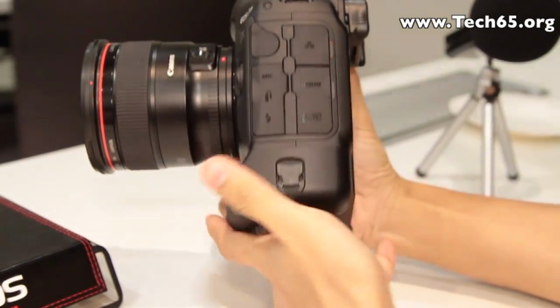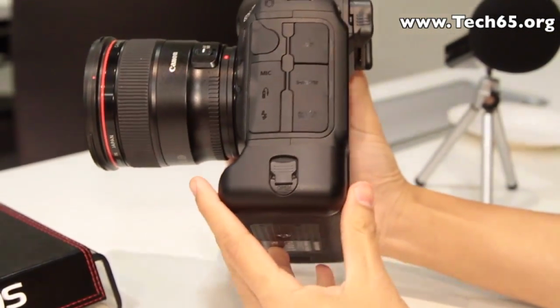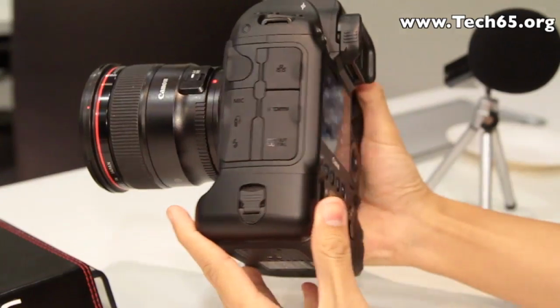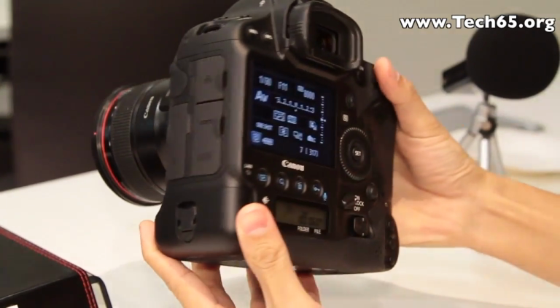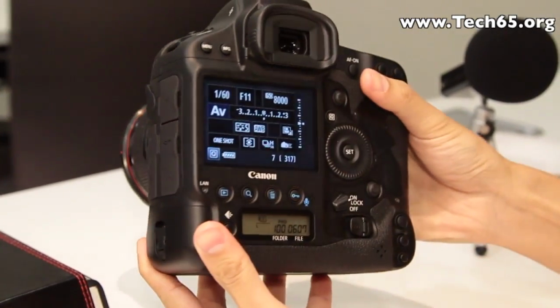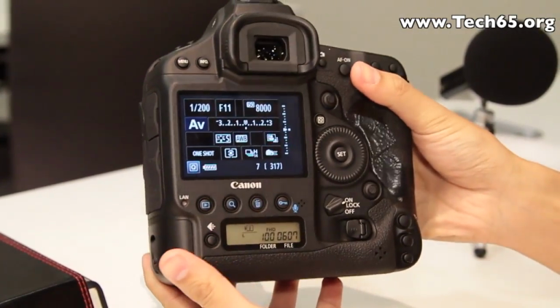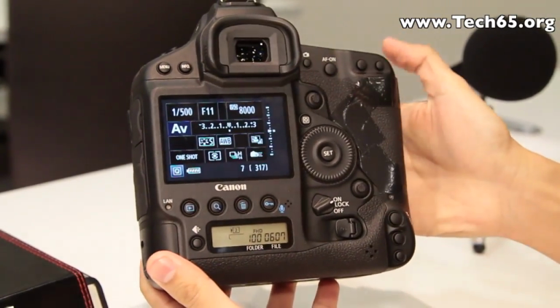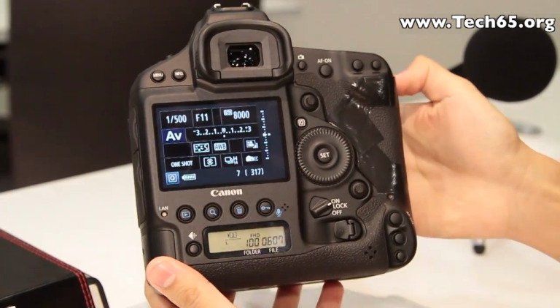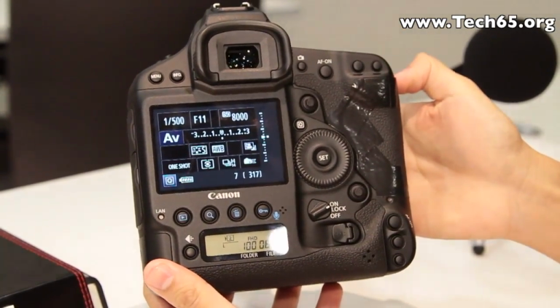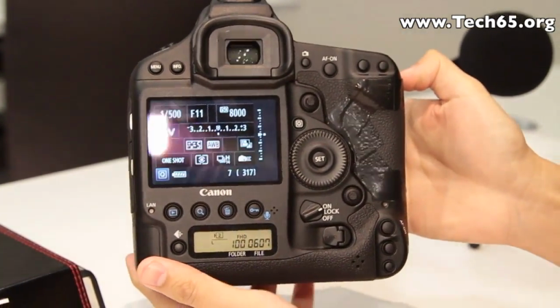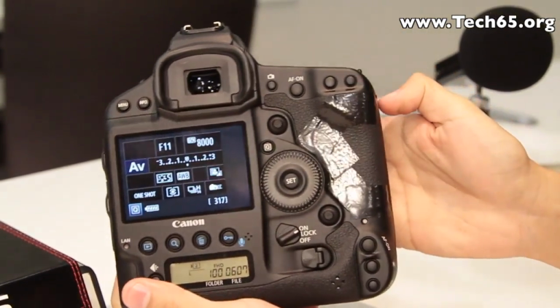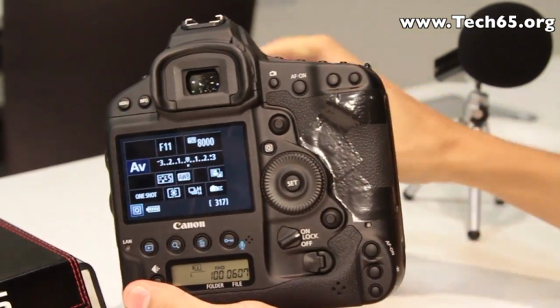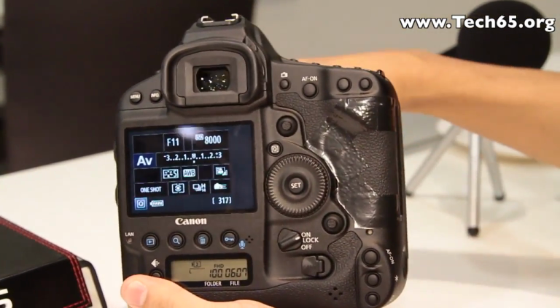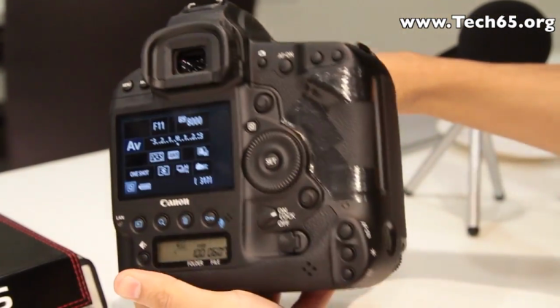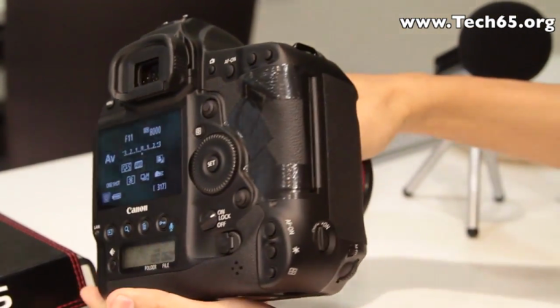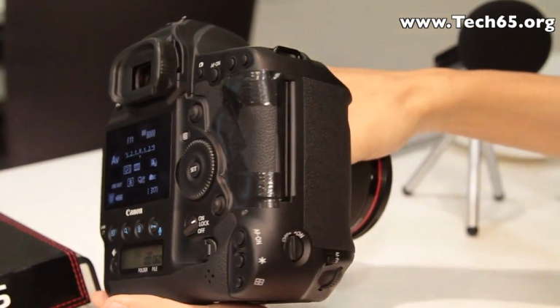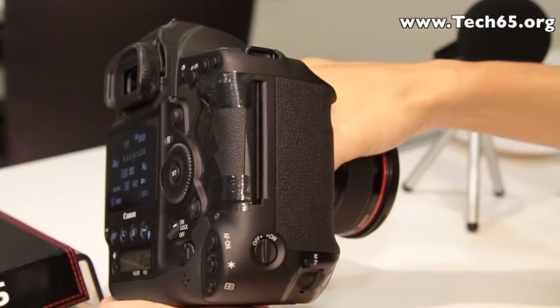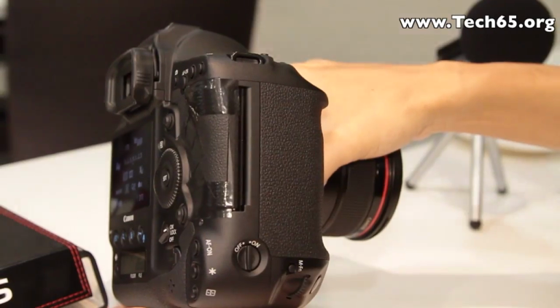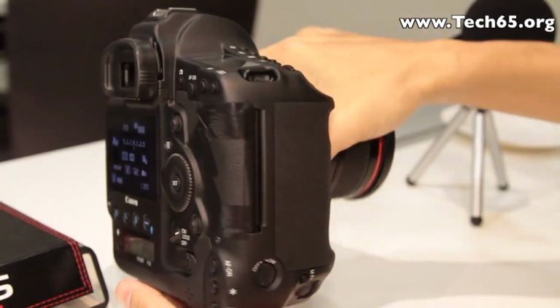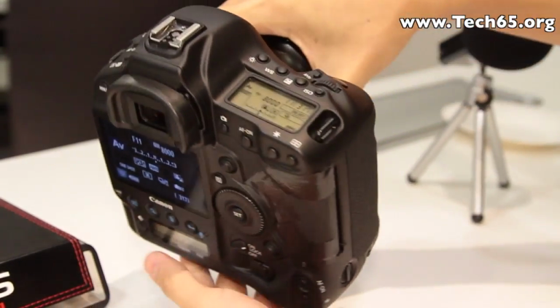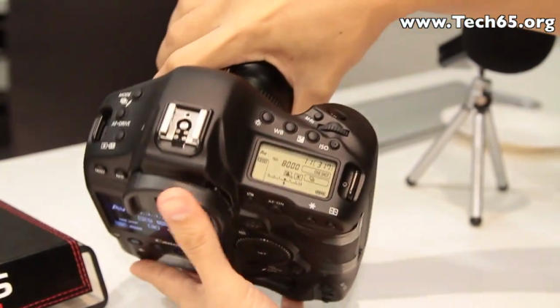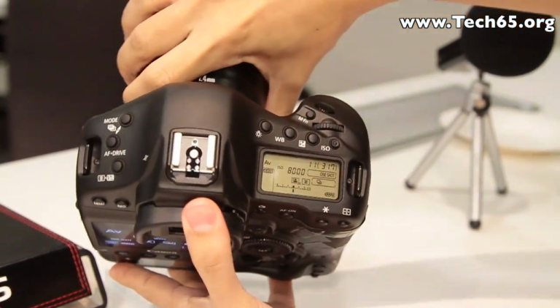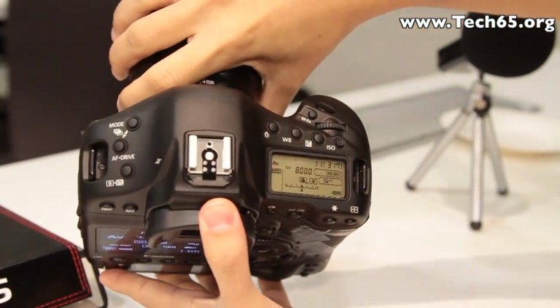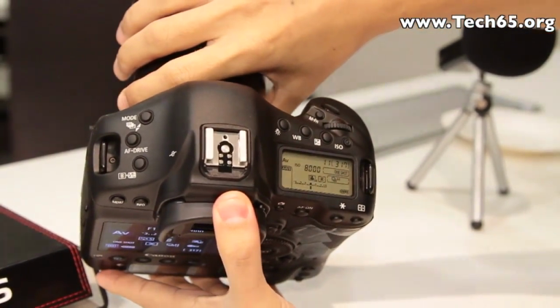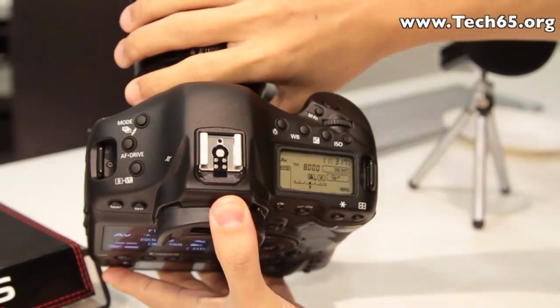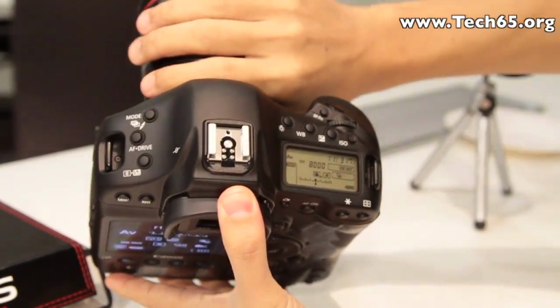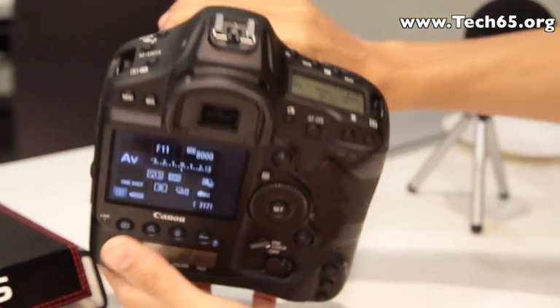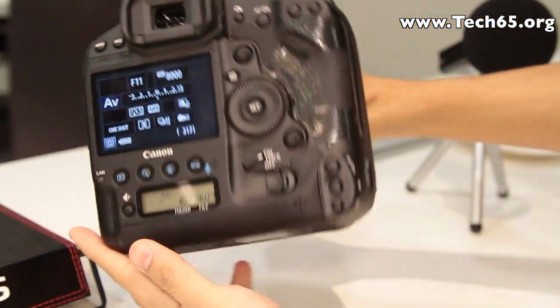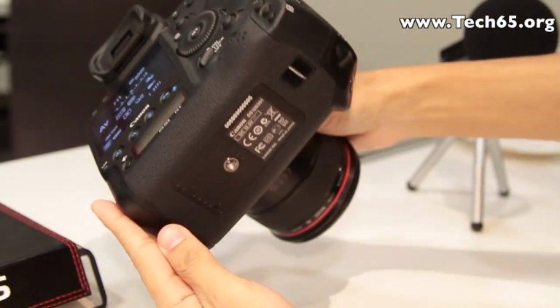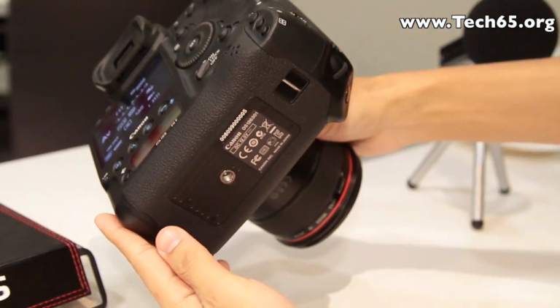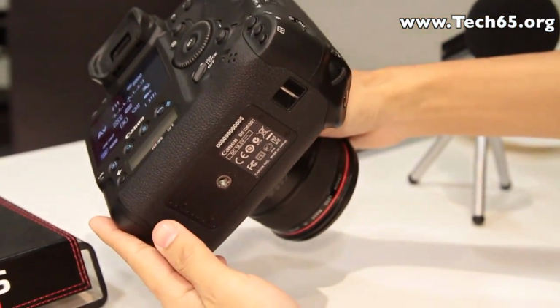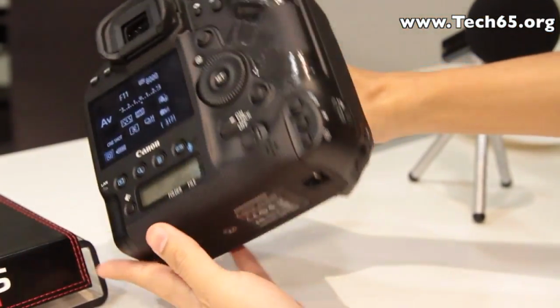This is an 18.1 megapixel full frame camera with a 35mm sensor, improving image noise control by two stops. New shutter units with carbon fiber shutter blades also improve the shutter count up to 400,000.